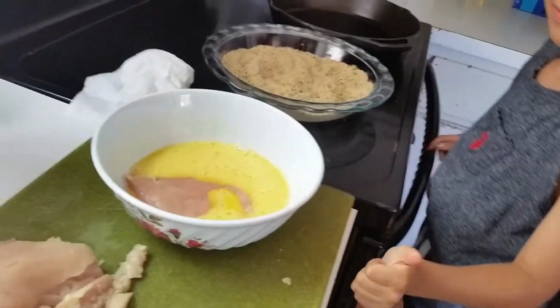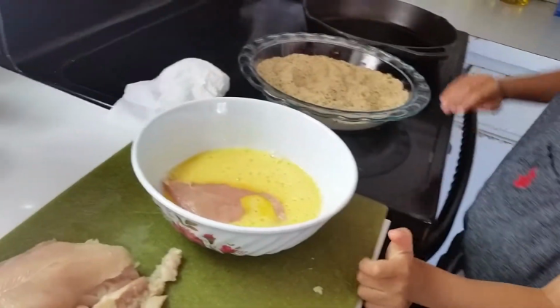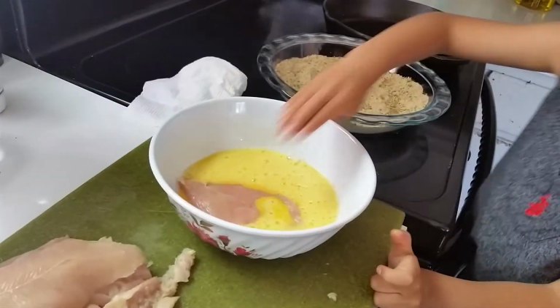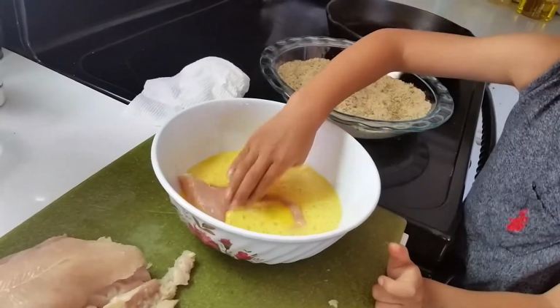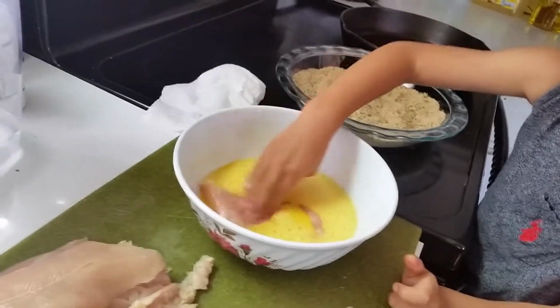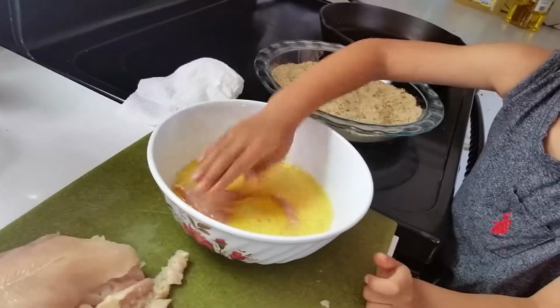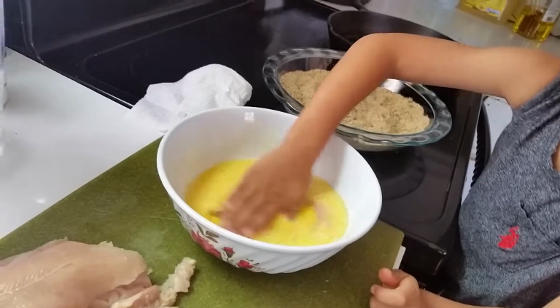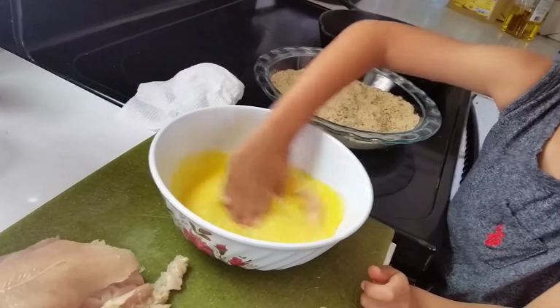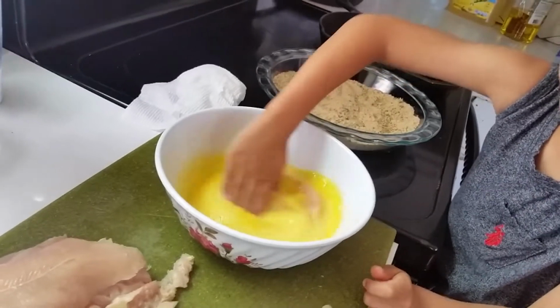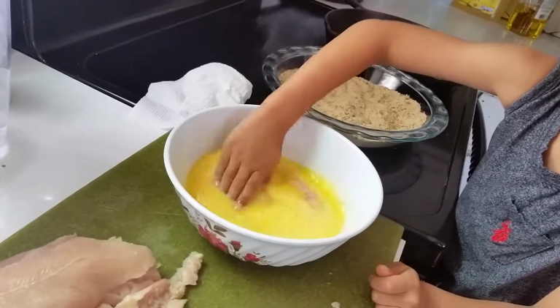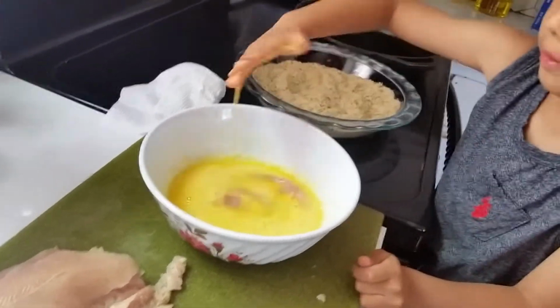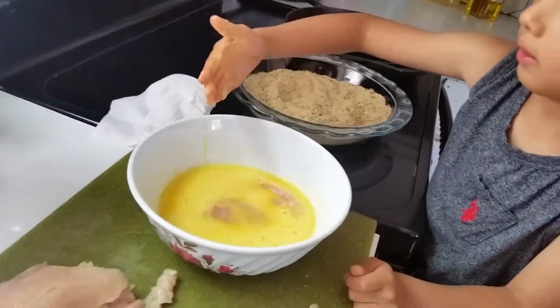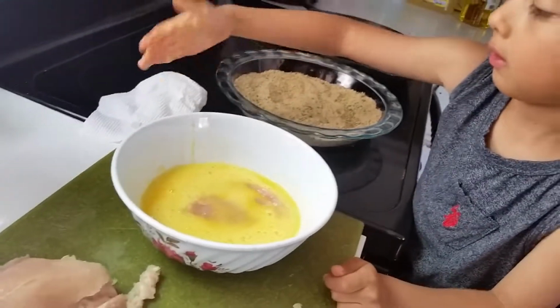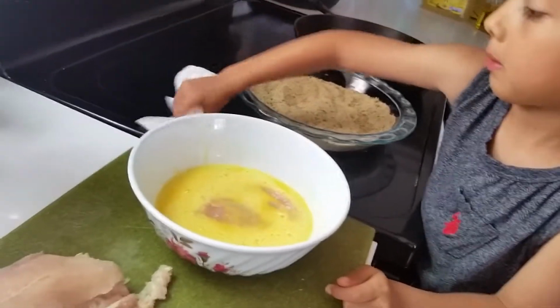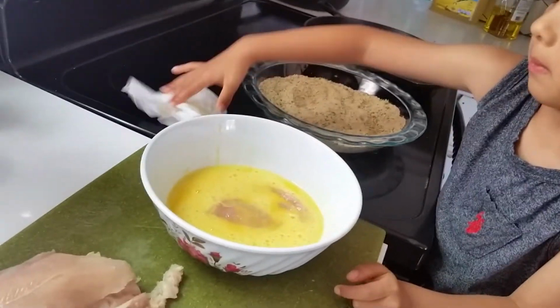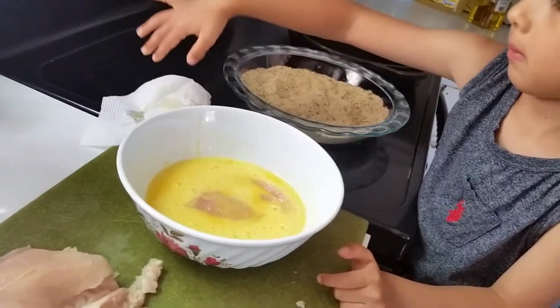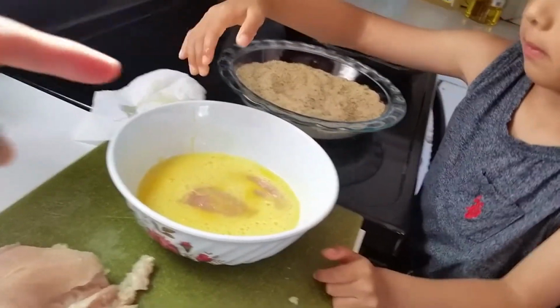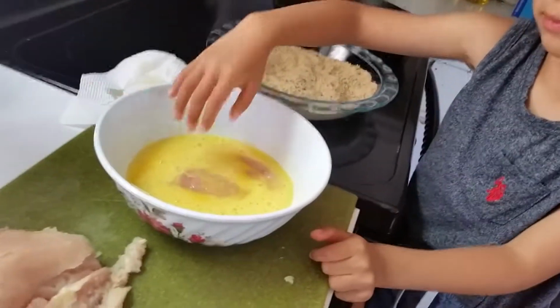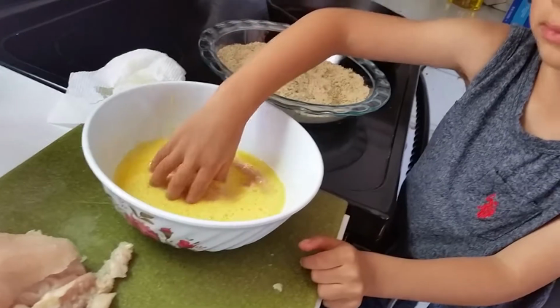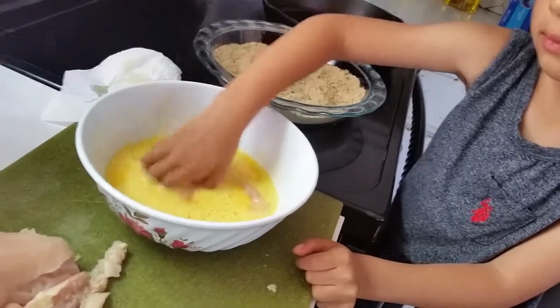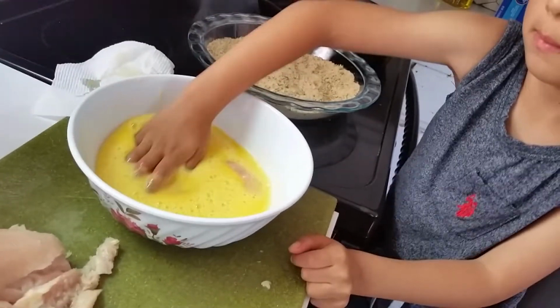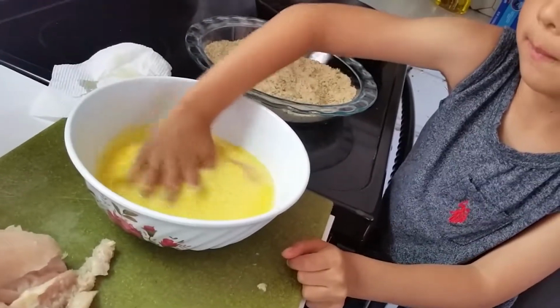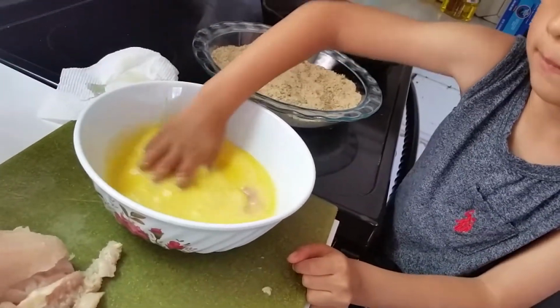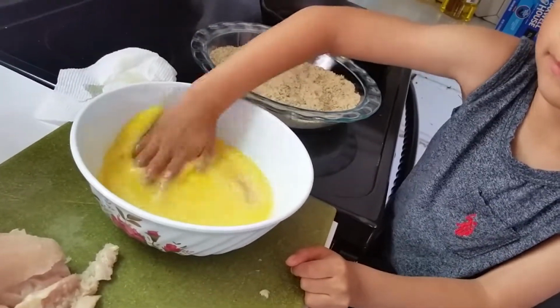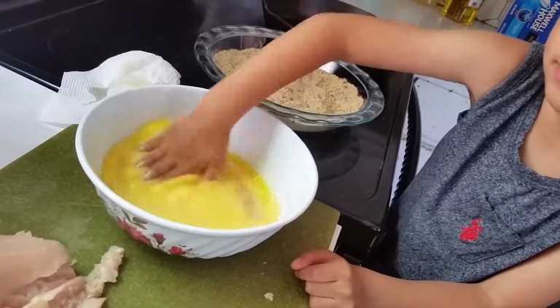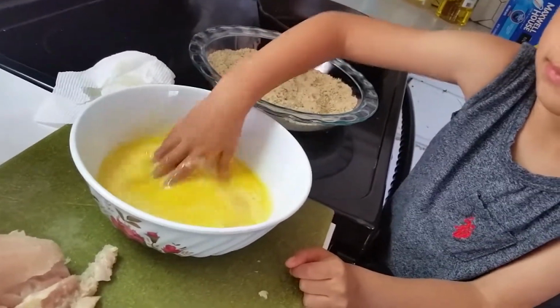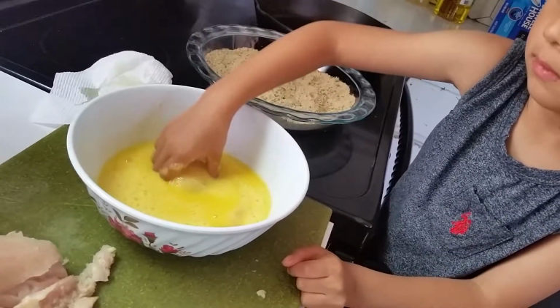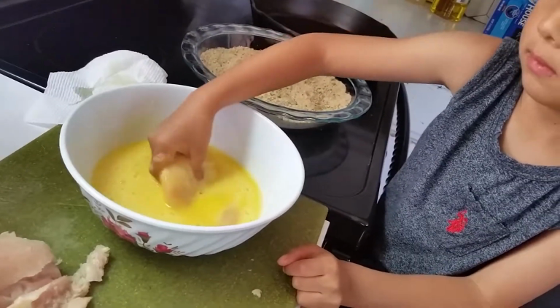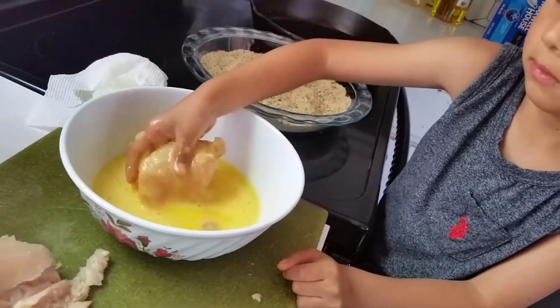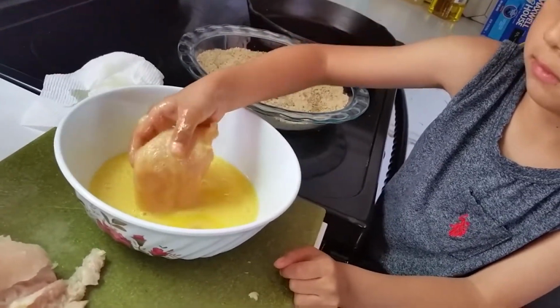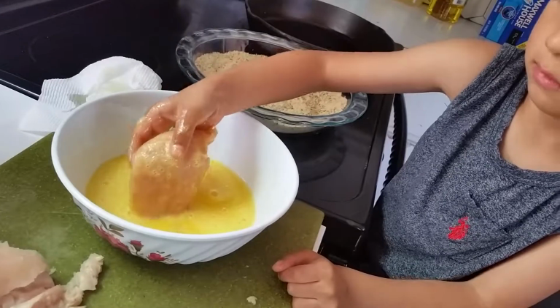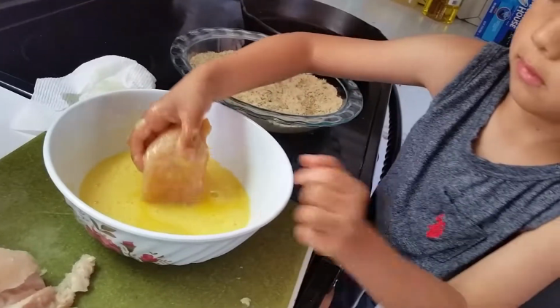Smash it good. Coat it with the egg. Come on. The egg. Make sure they're deep in the egg. And then put it in the breadcrumbs.